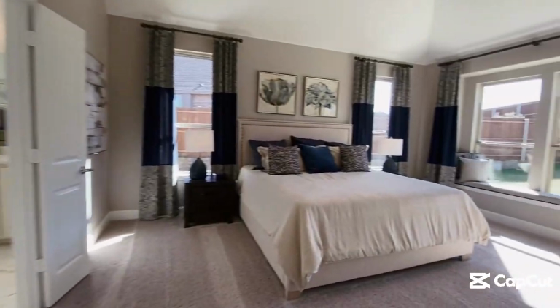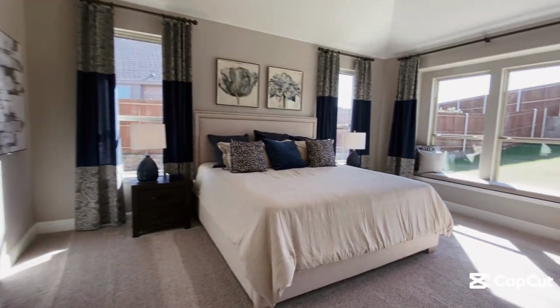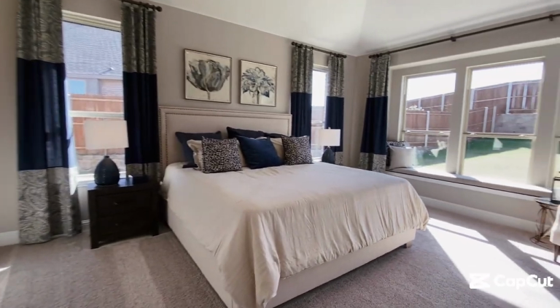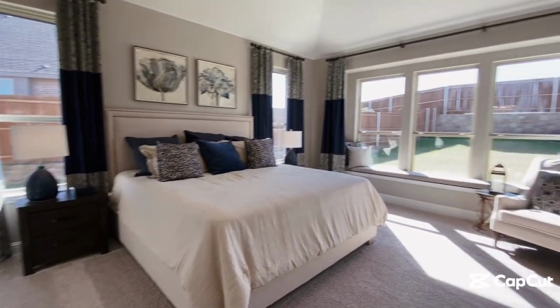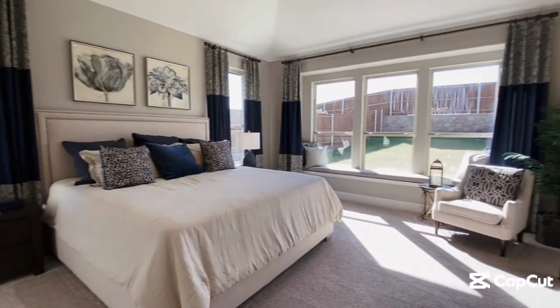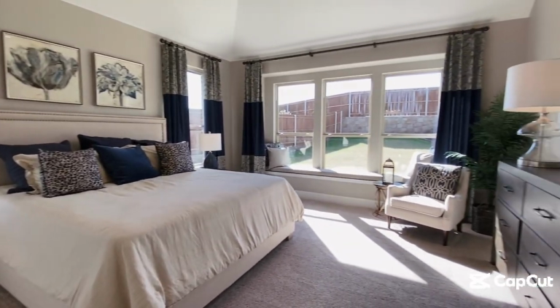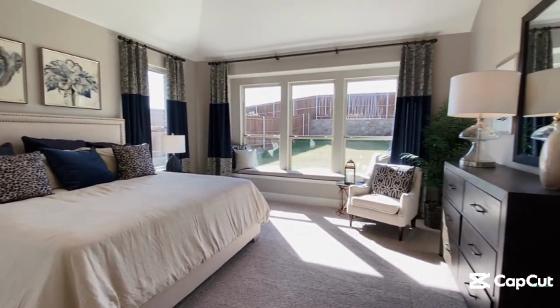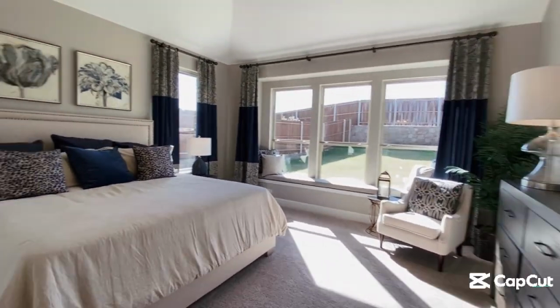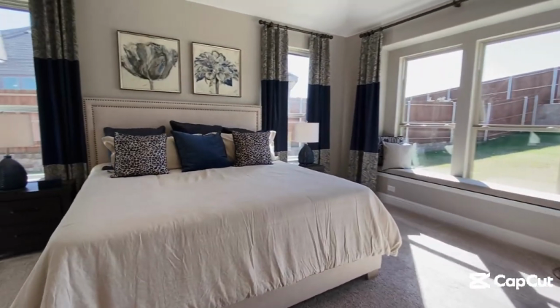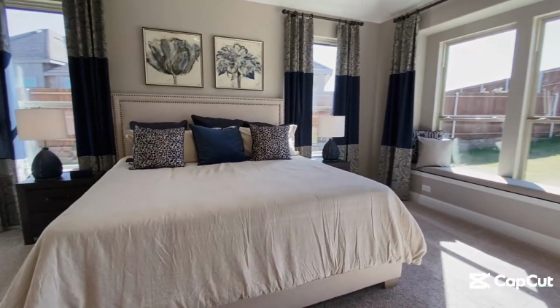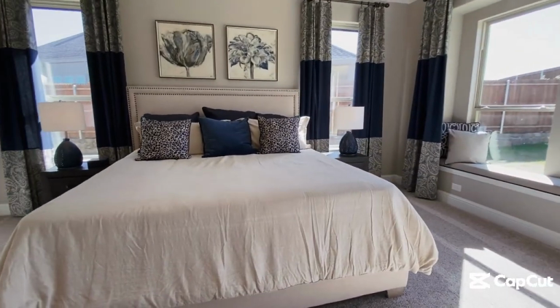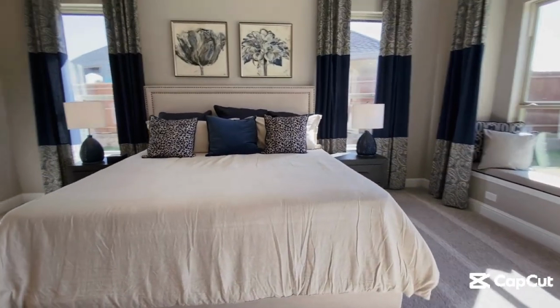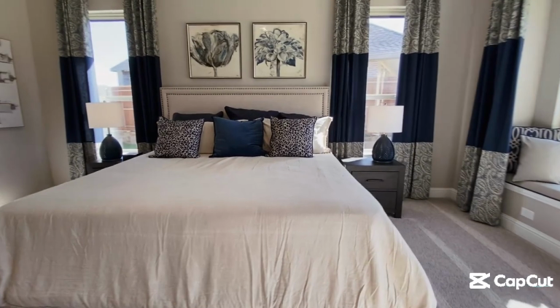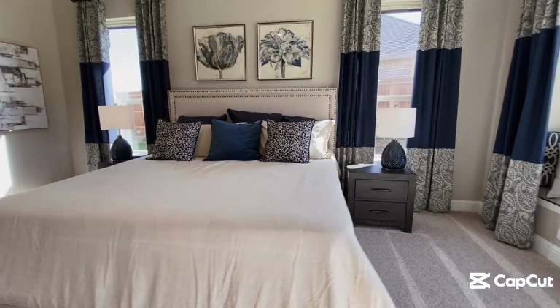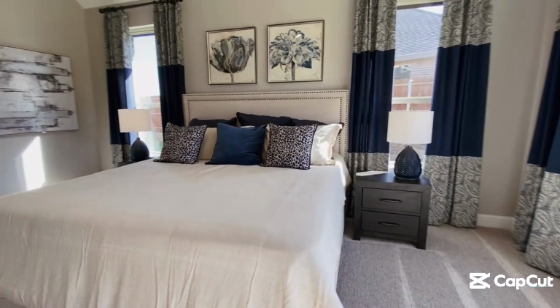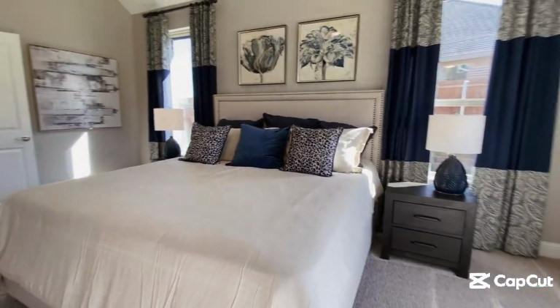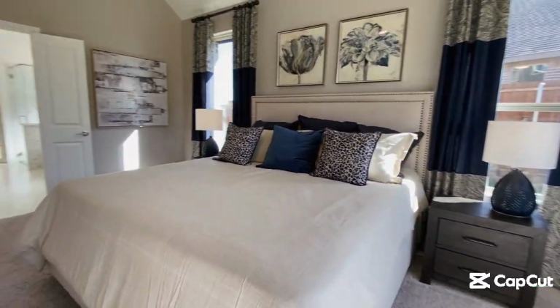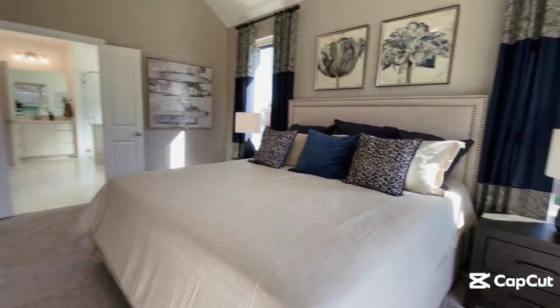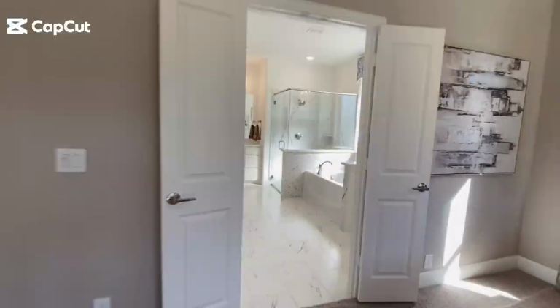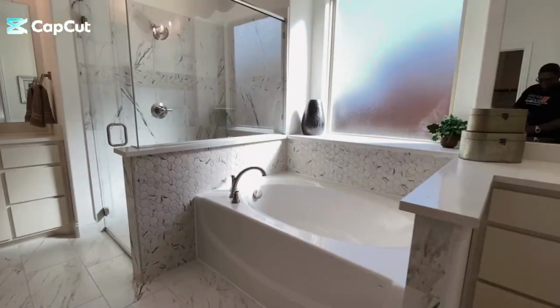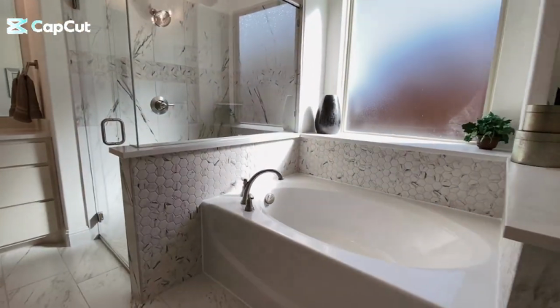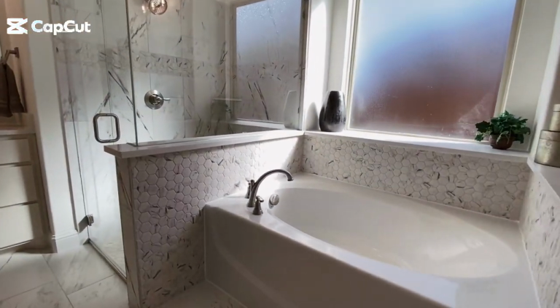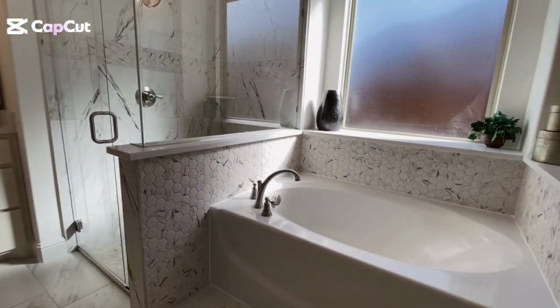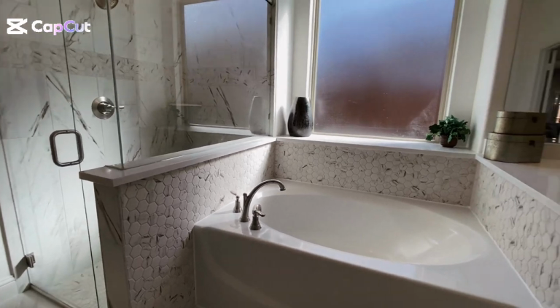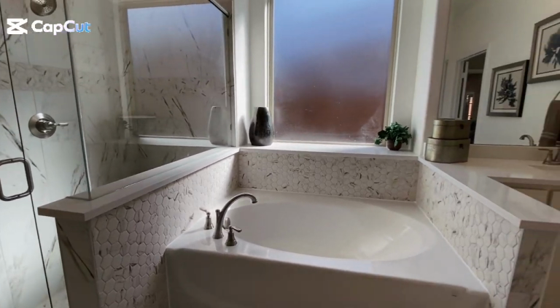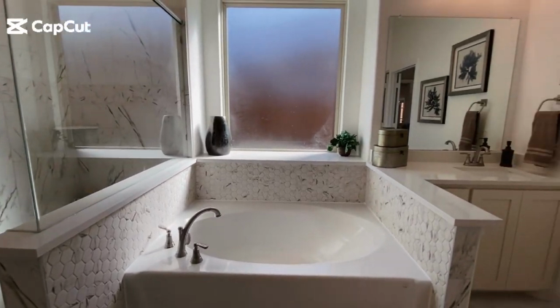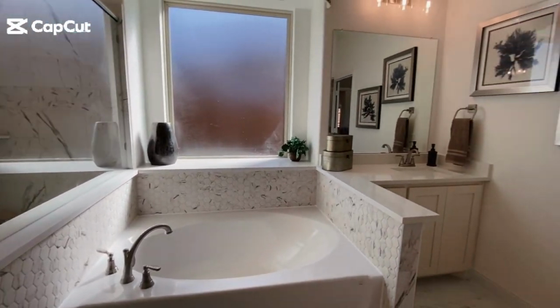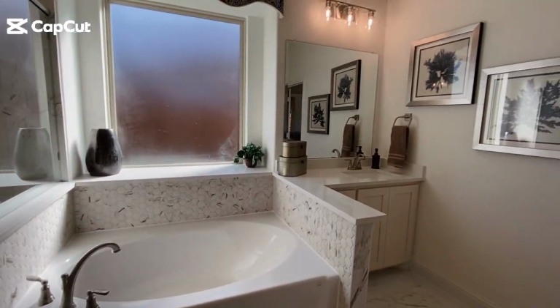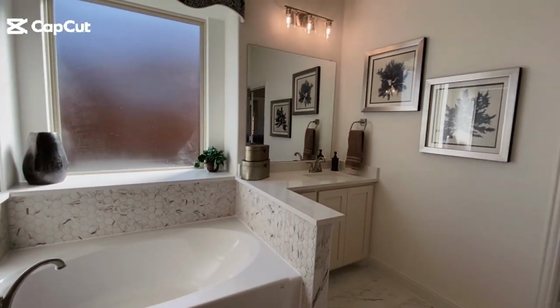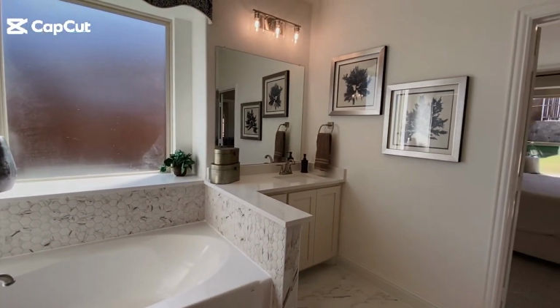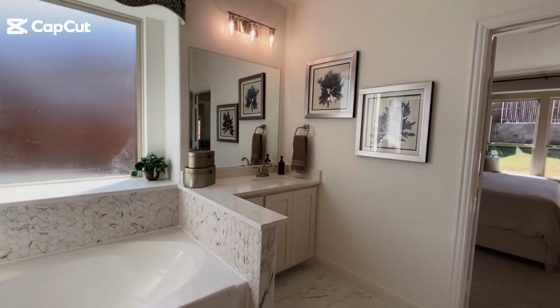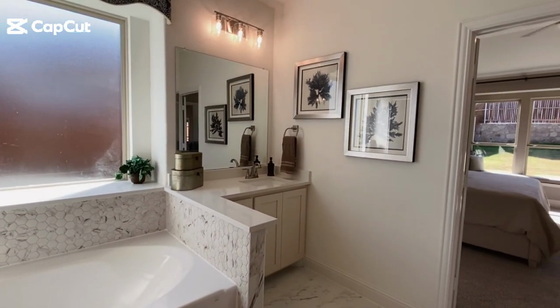Spoil yourself in the amazing primary suite with a spacious room for extra seating, vaulted ceilings, and tons of natural light coming from the bay windows. In the primary bathroom, you get separate vanities, a walk-in shower, a separate tub, and a huge walk-in closet.